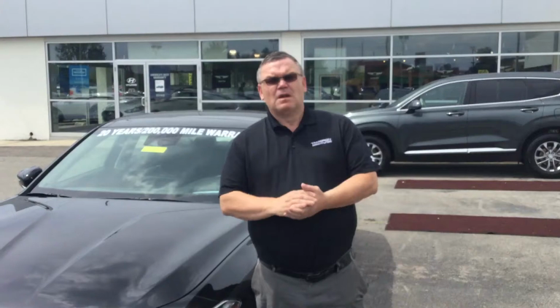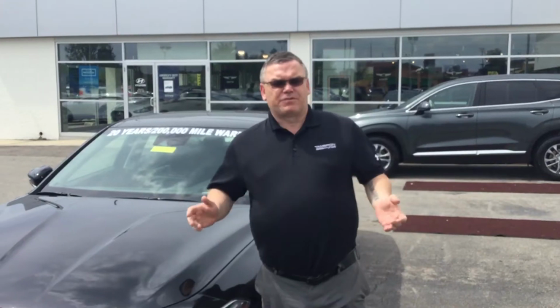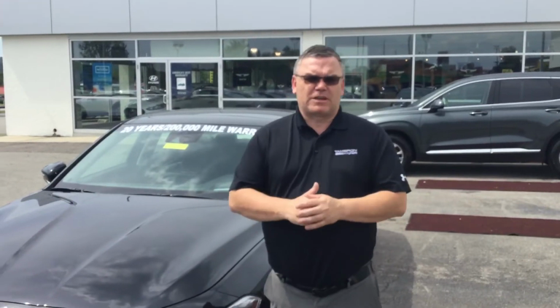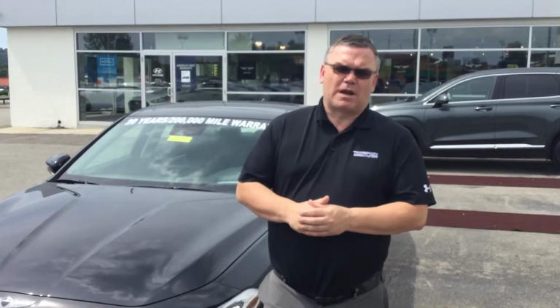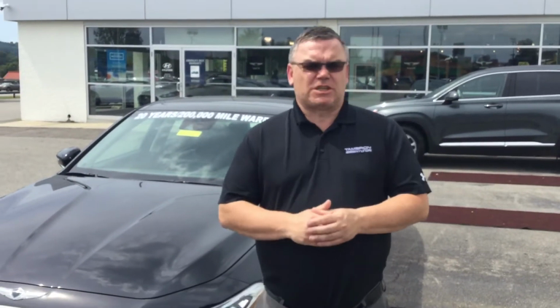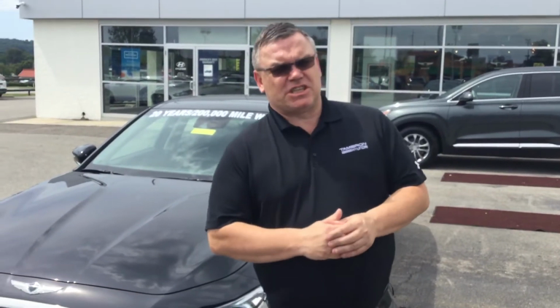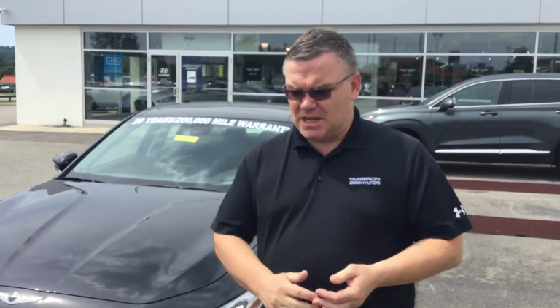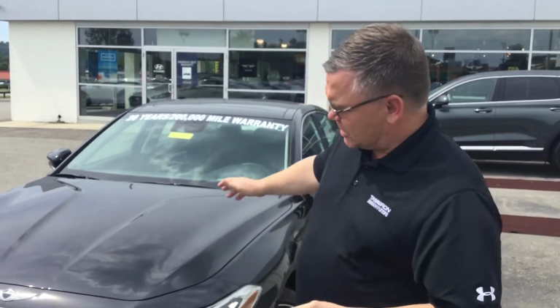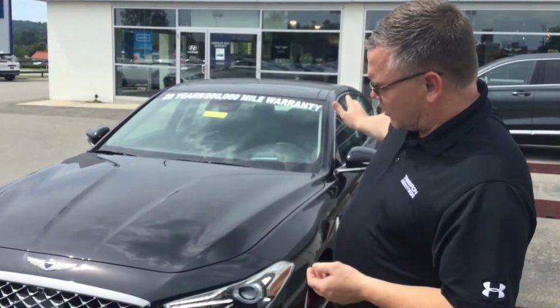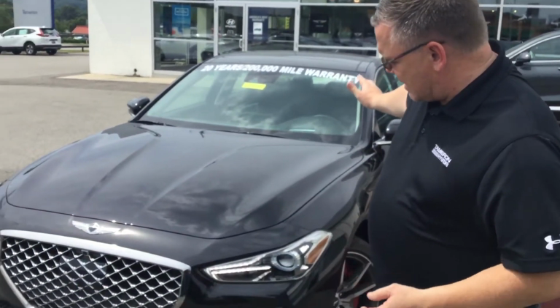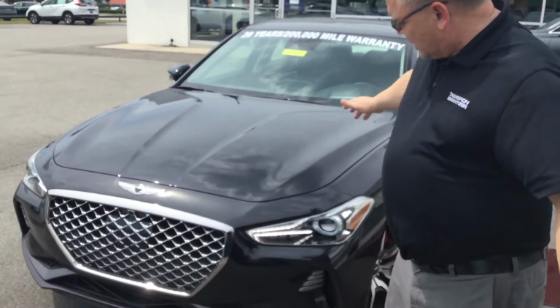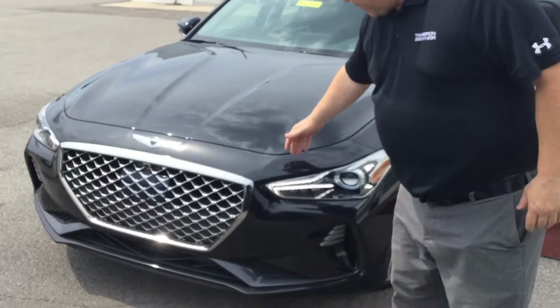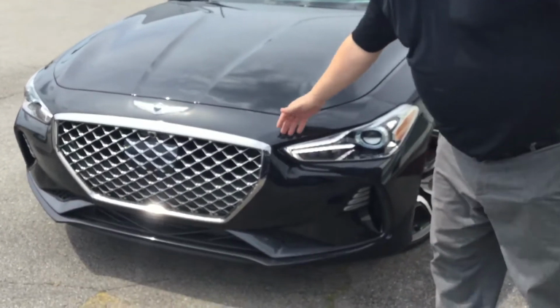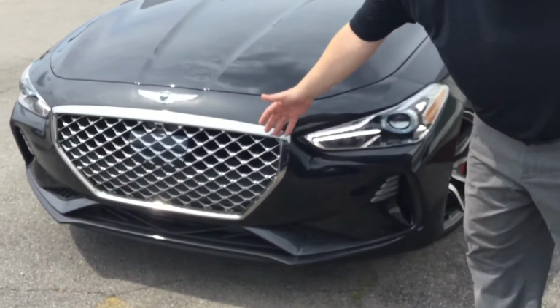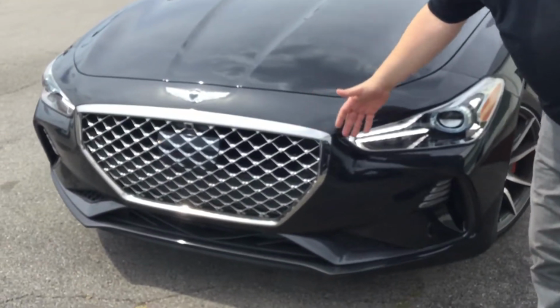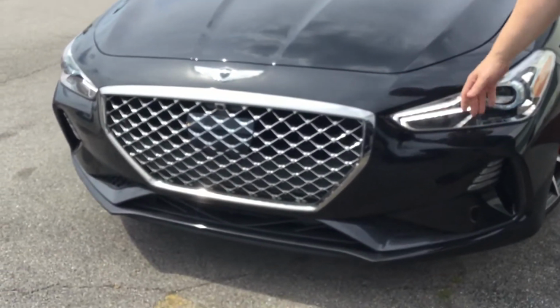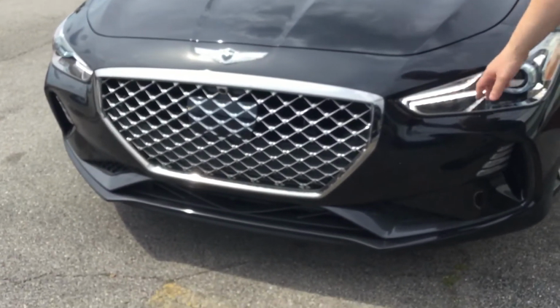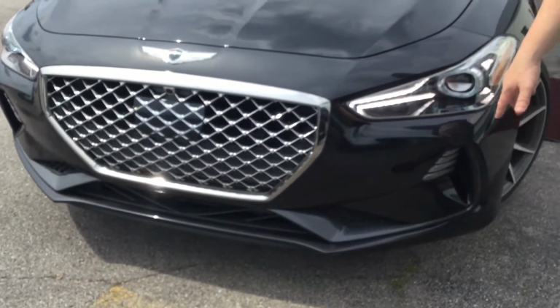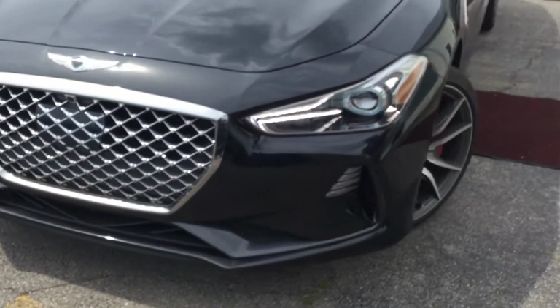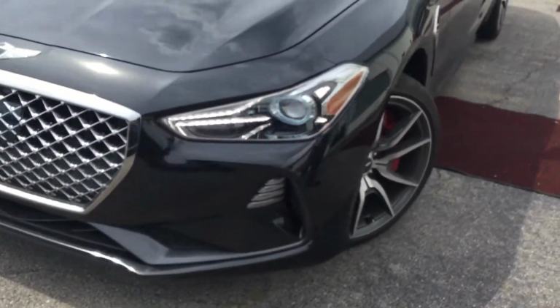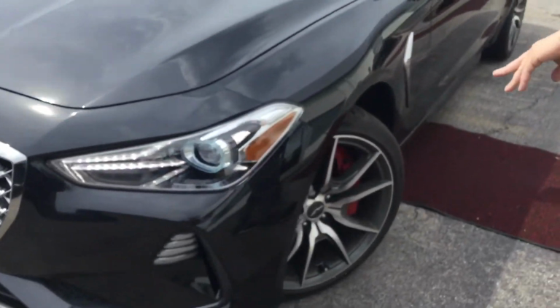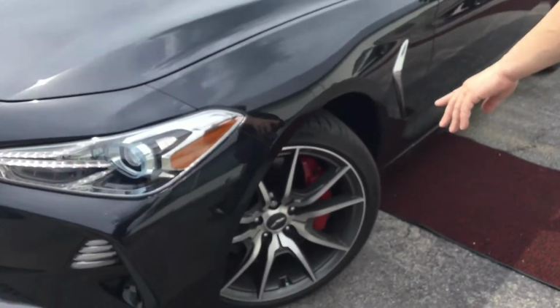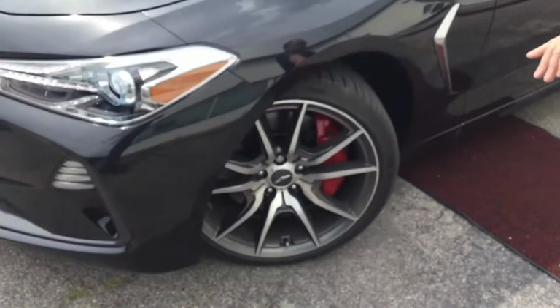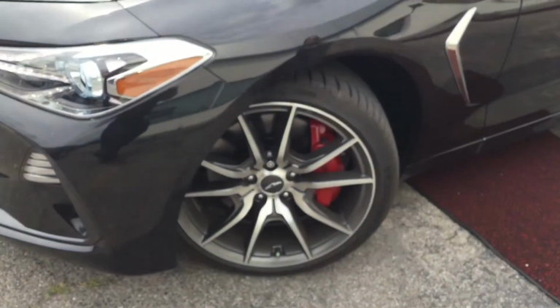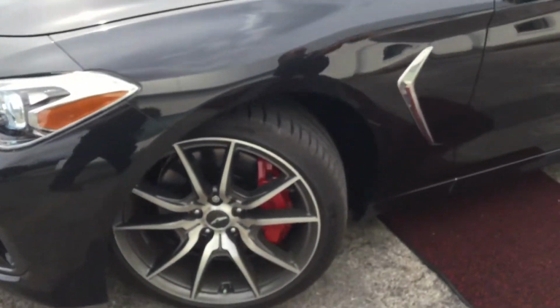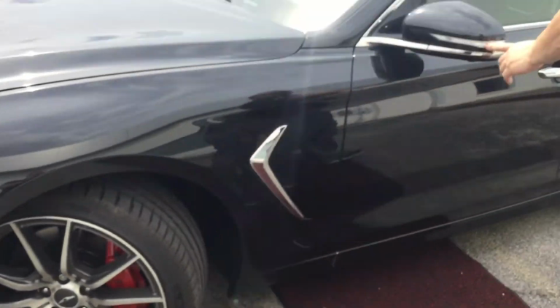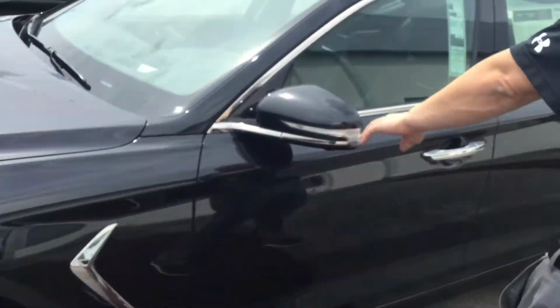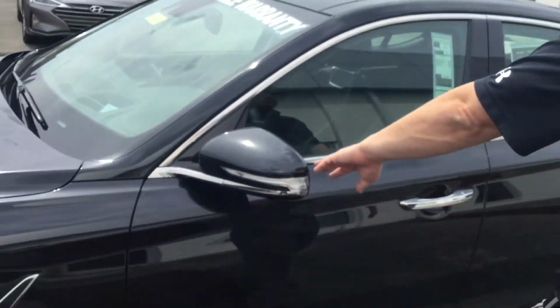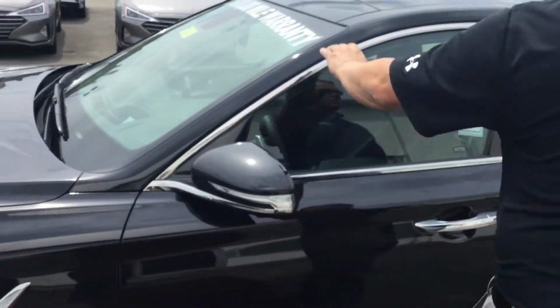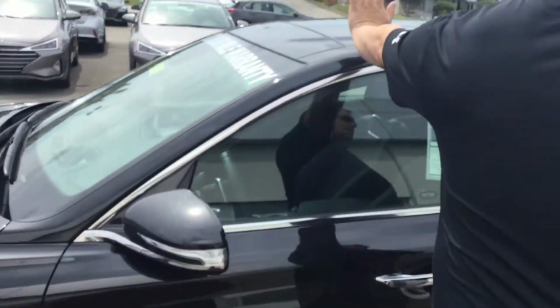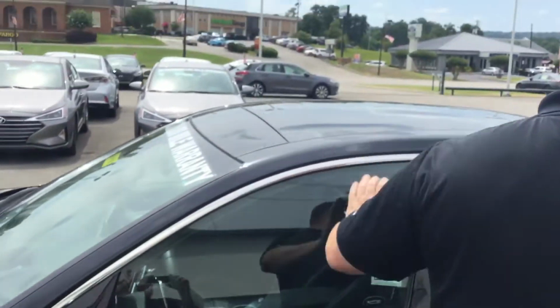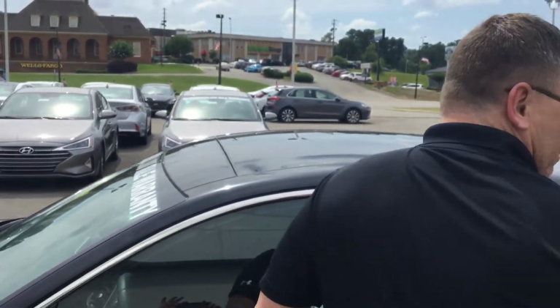Good afternoon and thank you for being here. This is the Genesis G70, as you can see I have one right here. It has a lovely honeycomb grill, daytime running lights, 18-inch alloy wheels, LED turn signals, blind spot detection, and a panoramic sunroof.